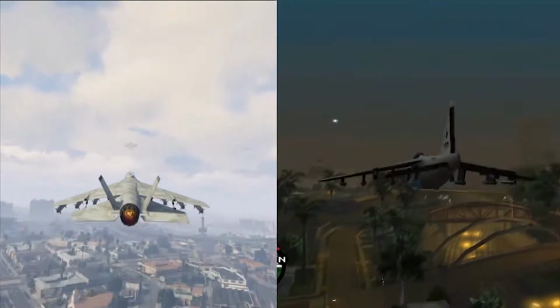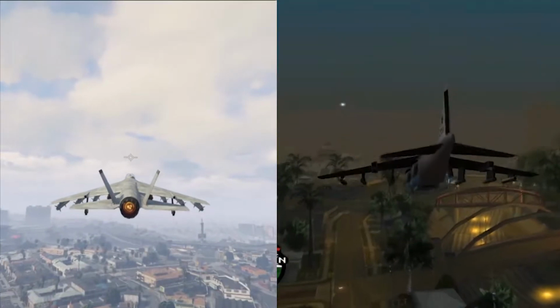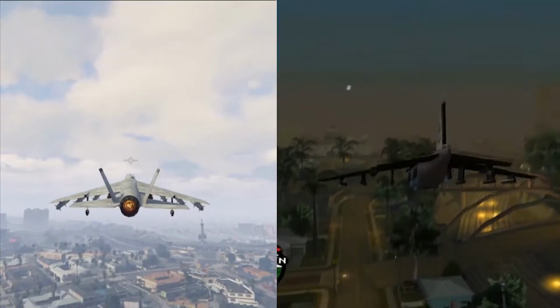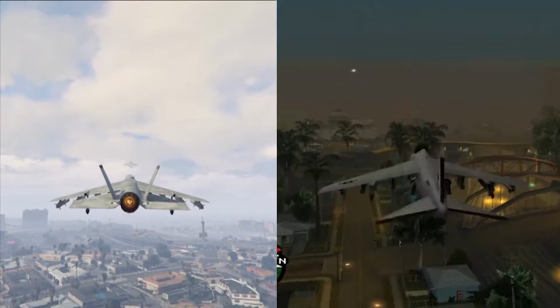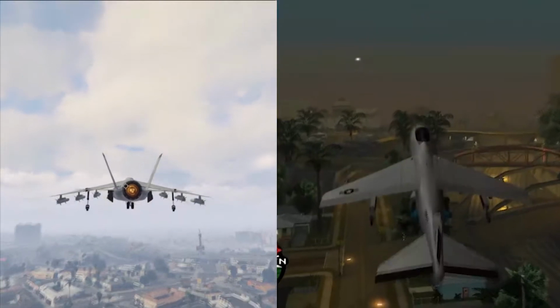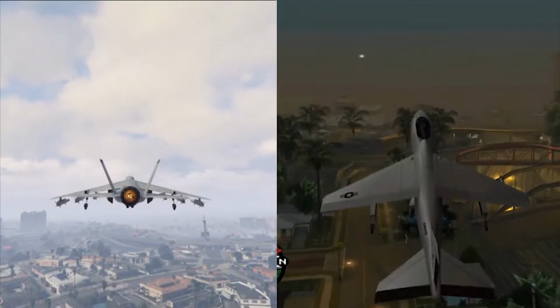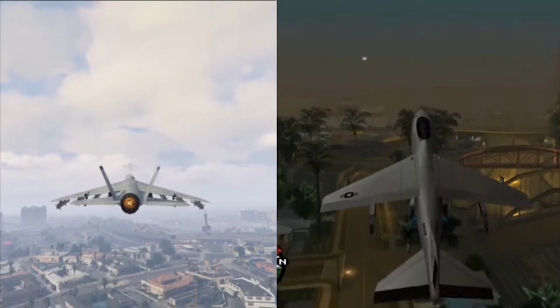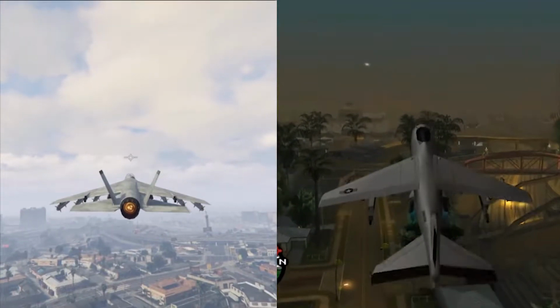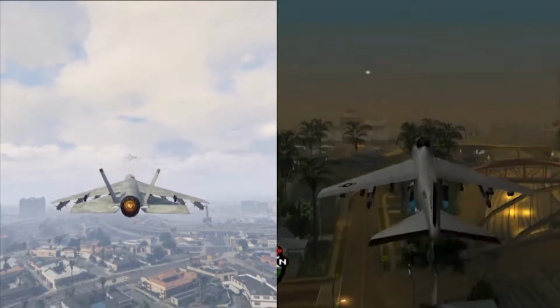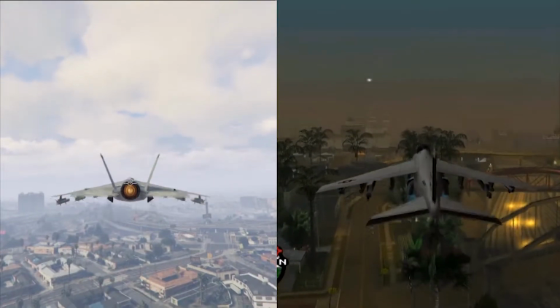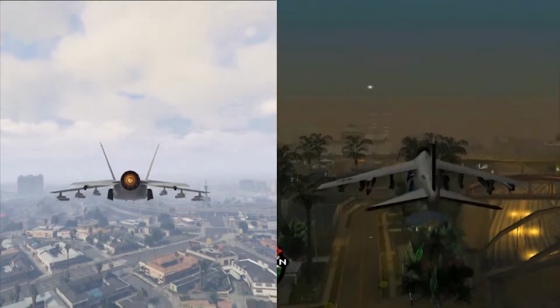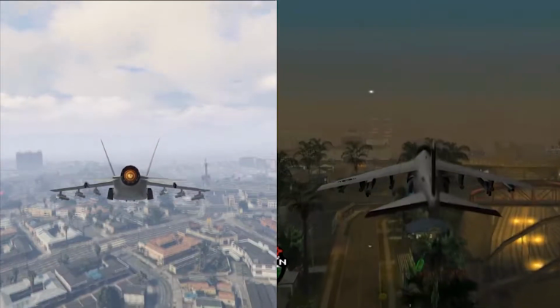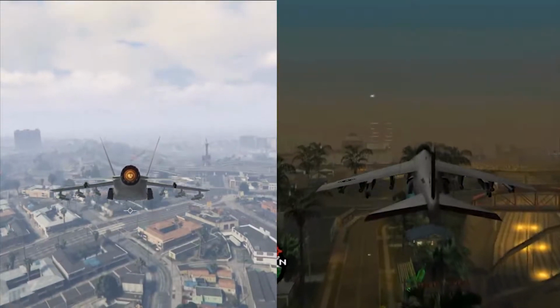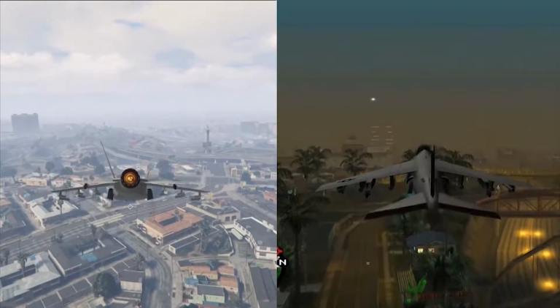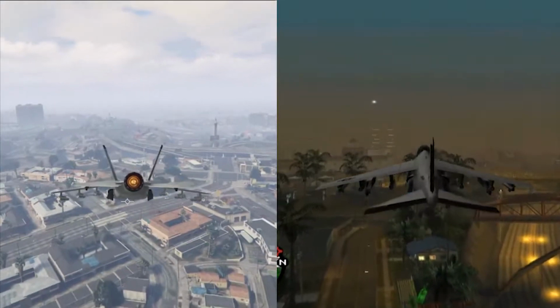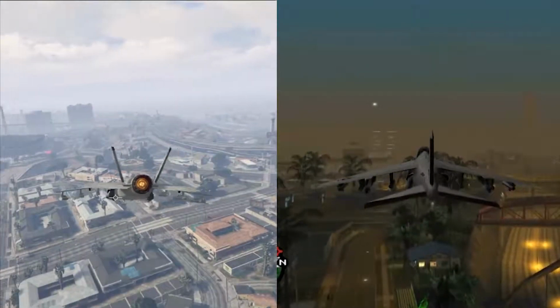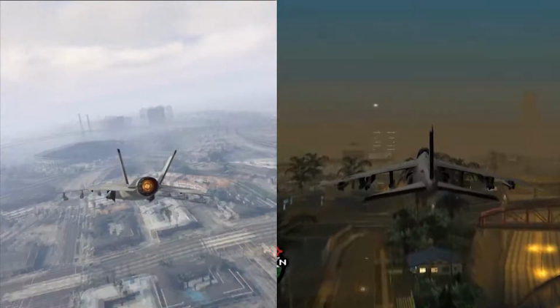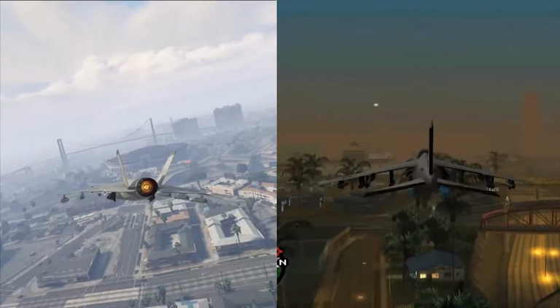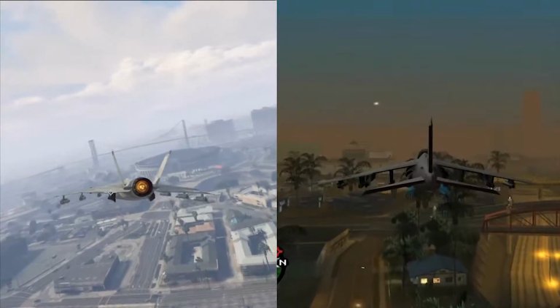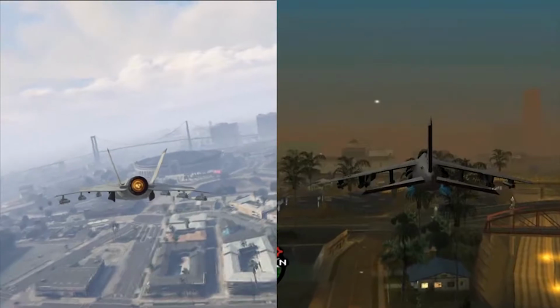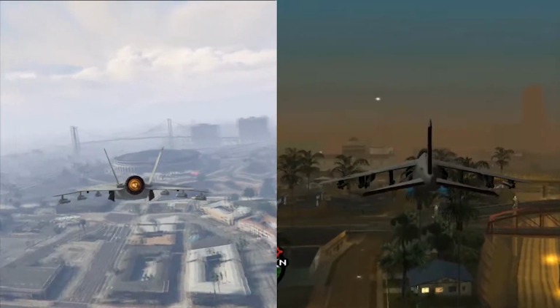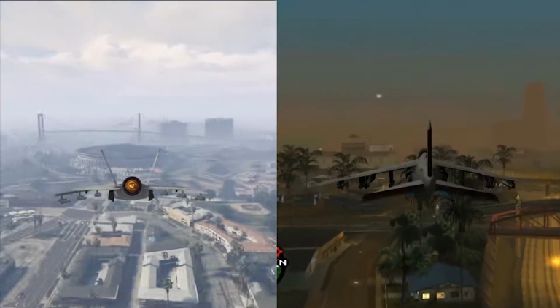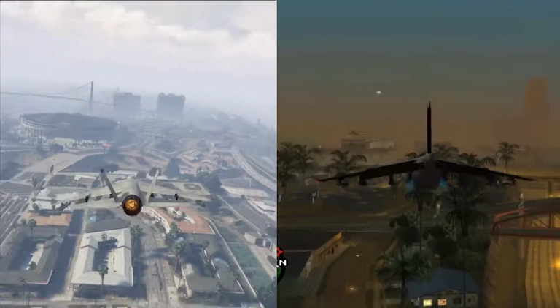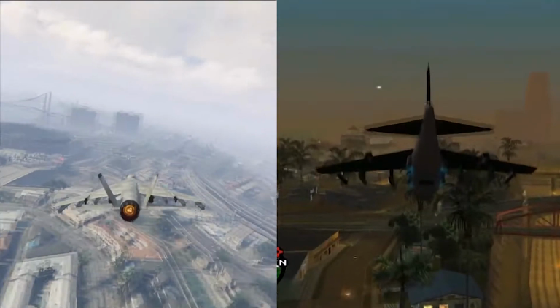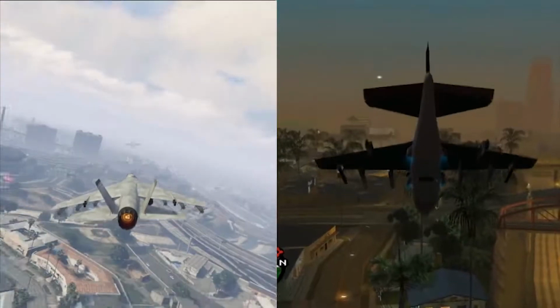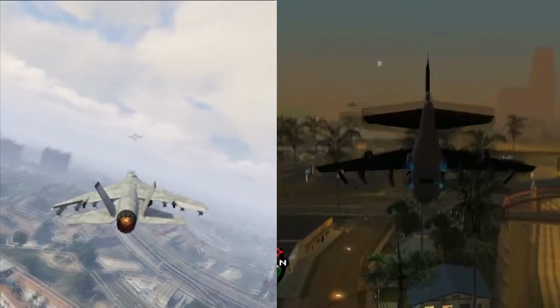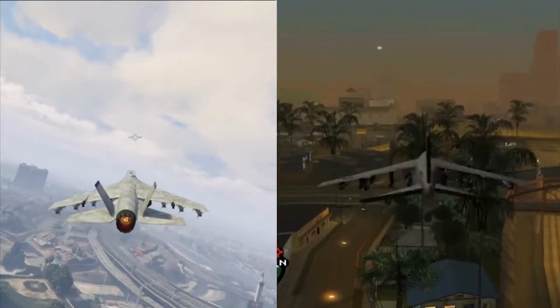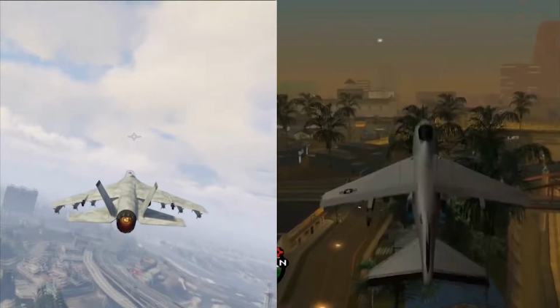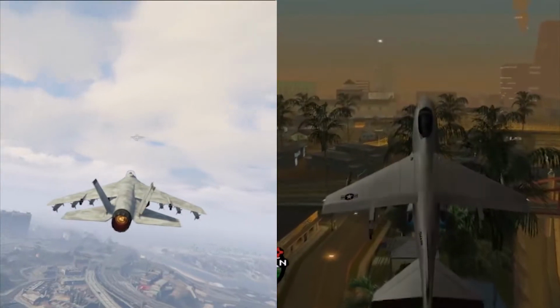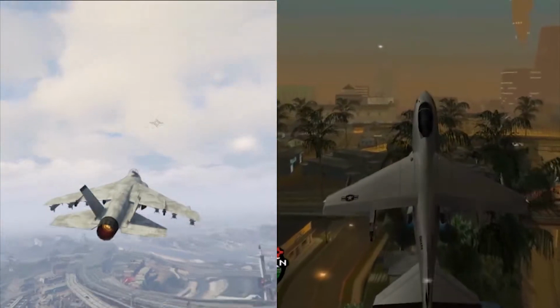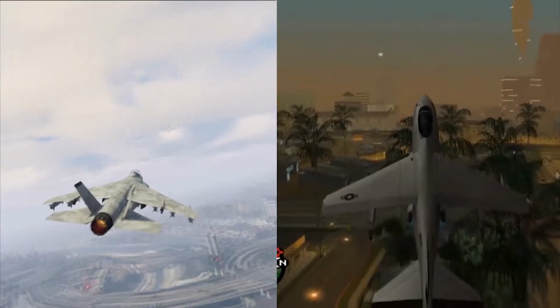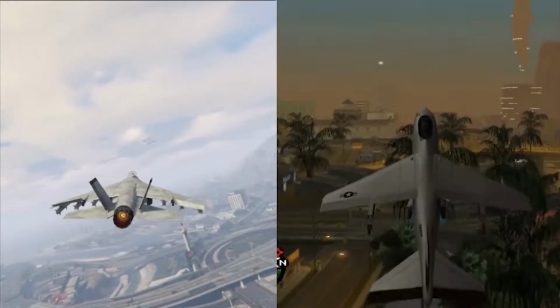I'm going to put these two kind of side by side — just watch for a few moments as I fly around for a minute.